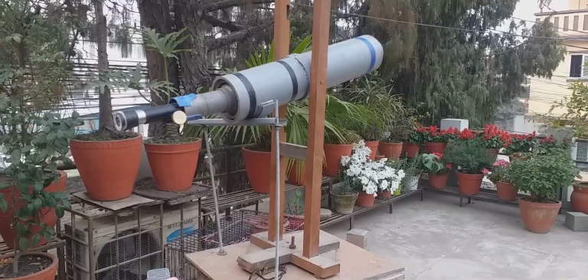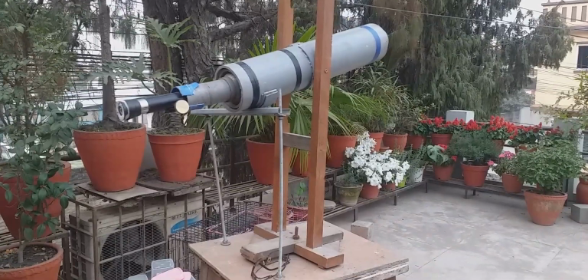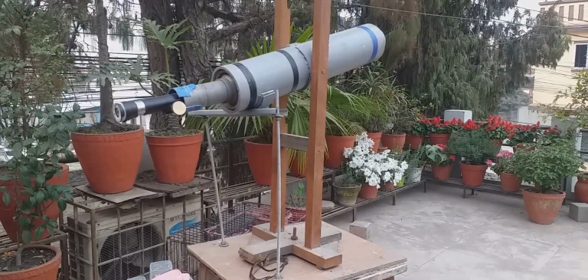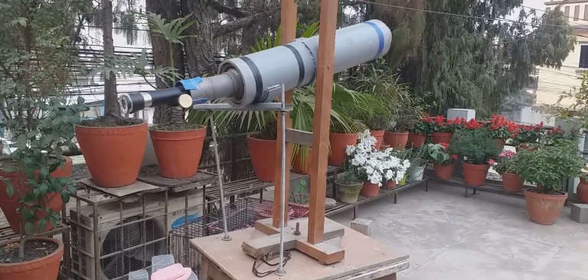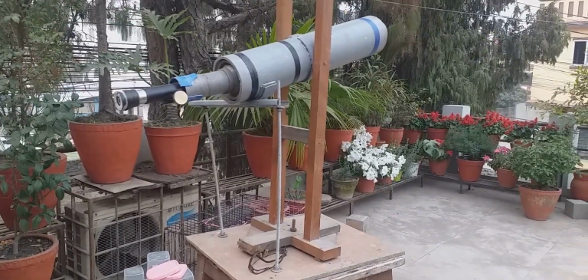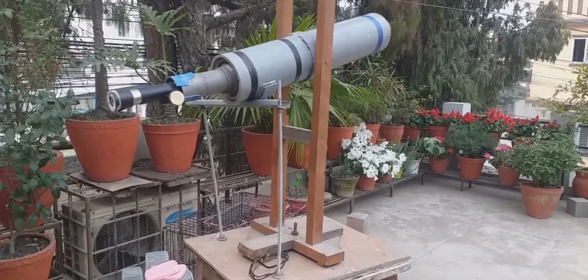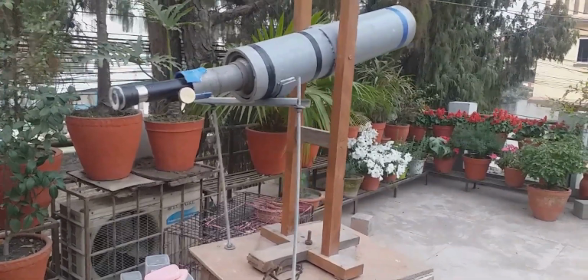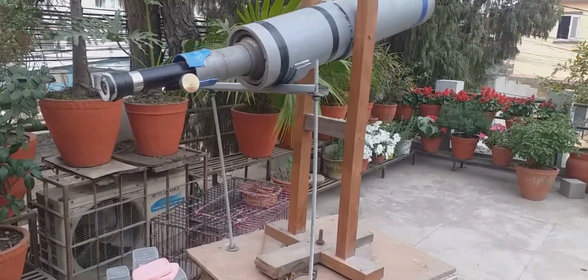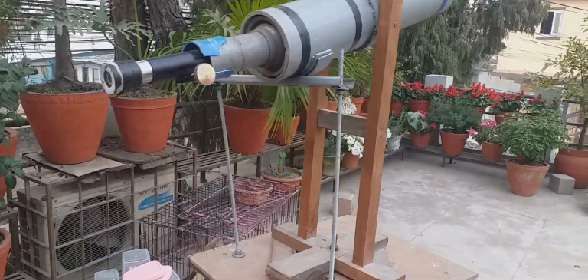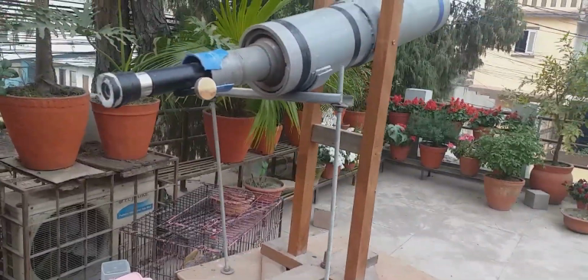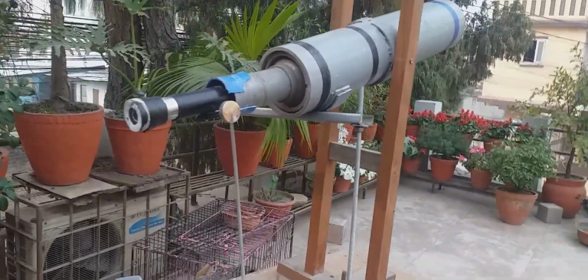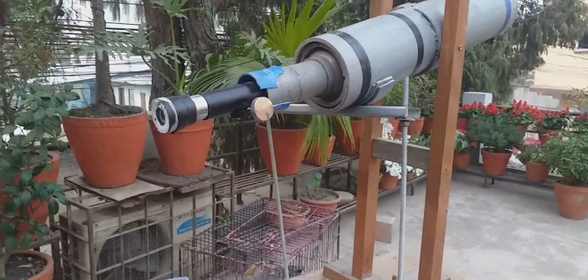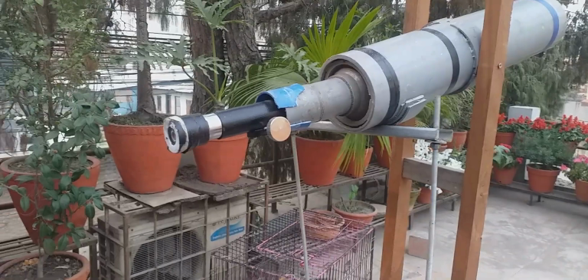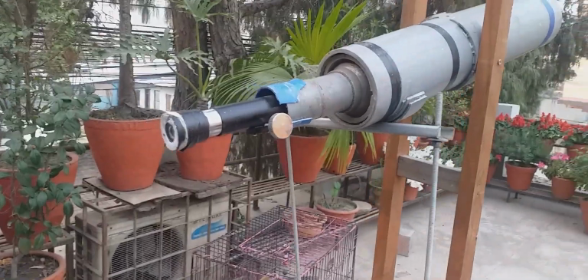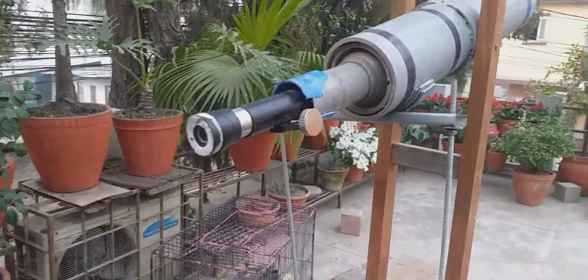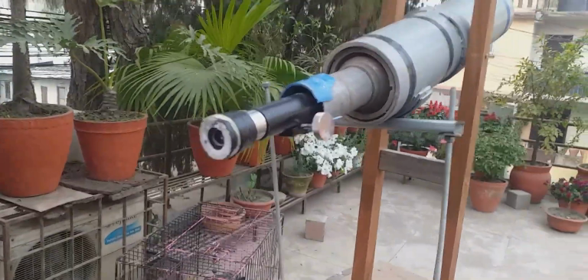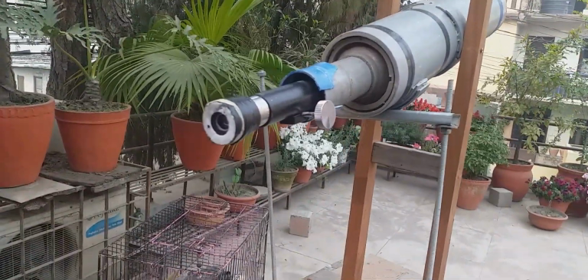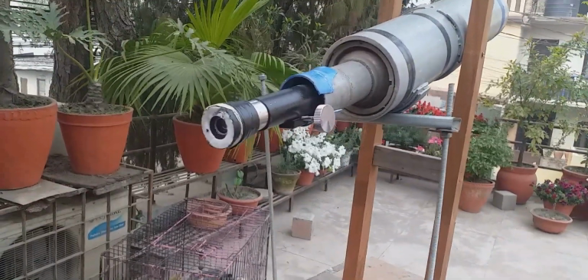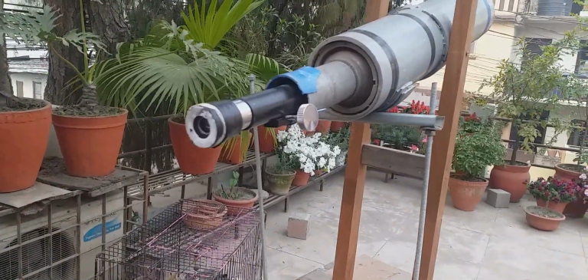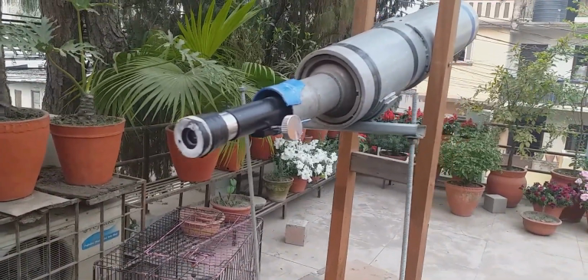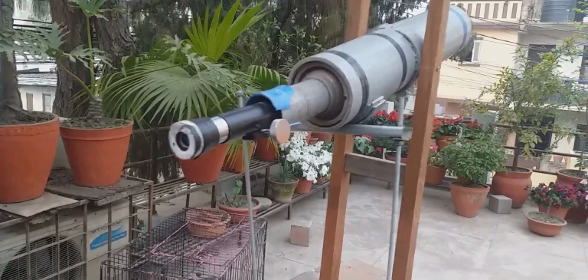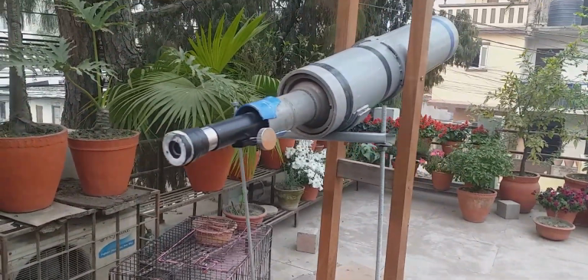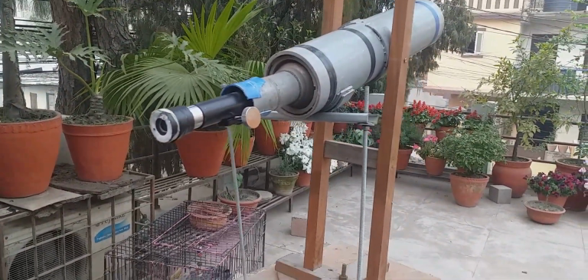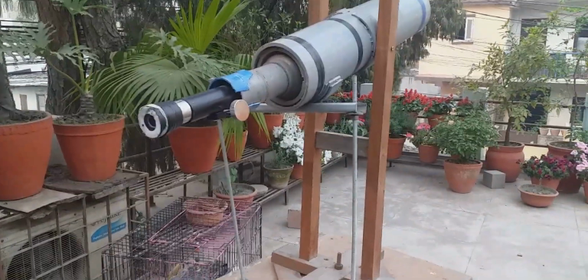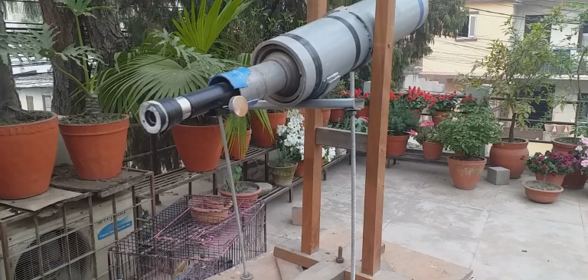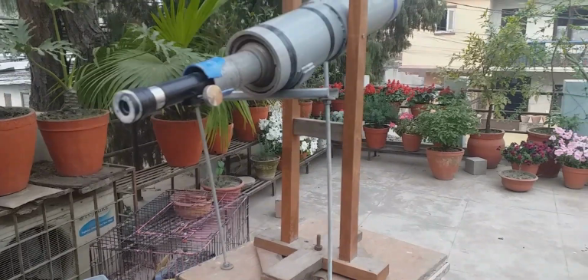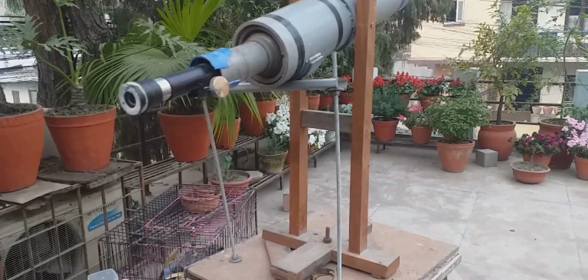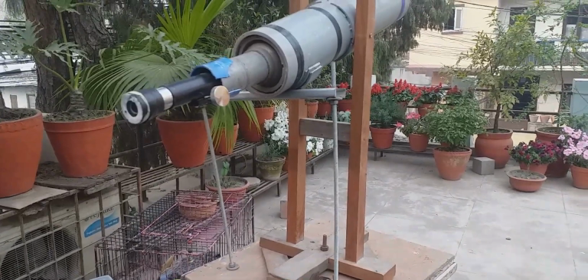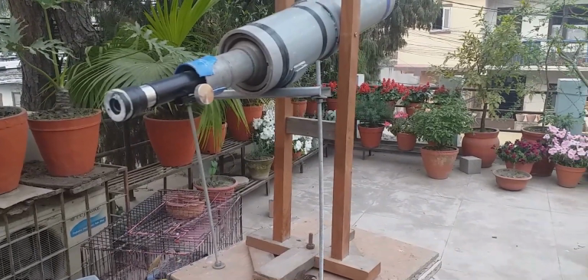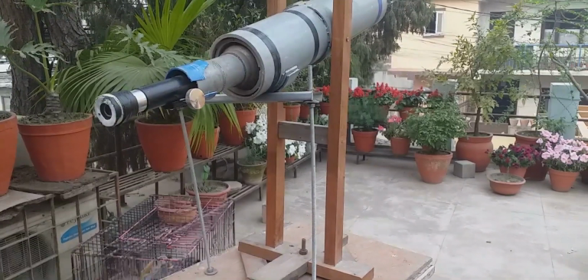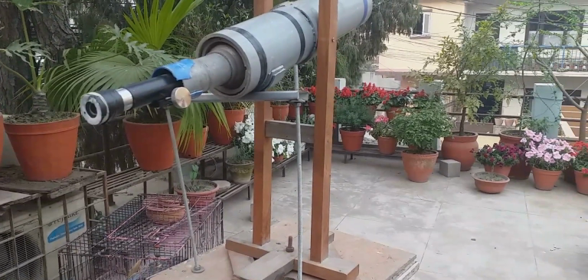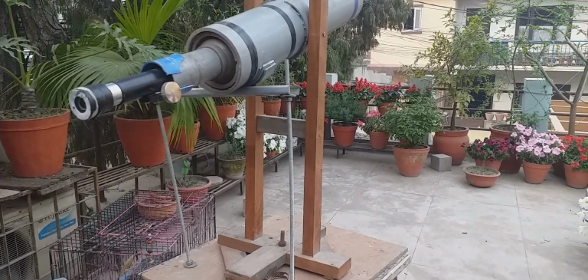I'm happy and proud to show the world my DIY telescope, designed to see Saturn's rings and Jupiter's gas clouds — it's almost ready.